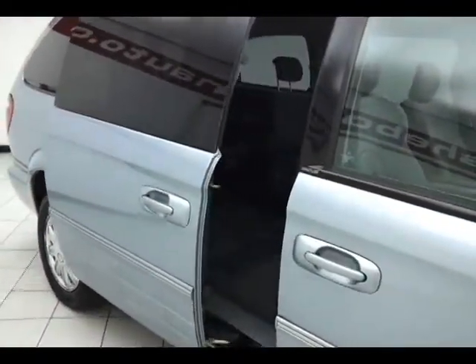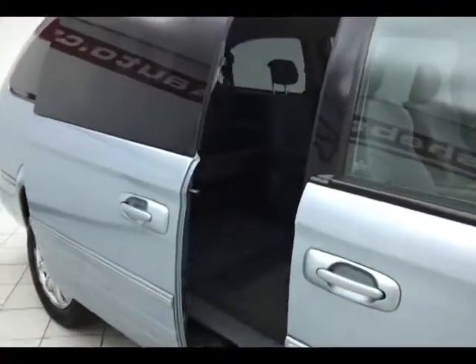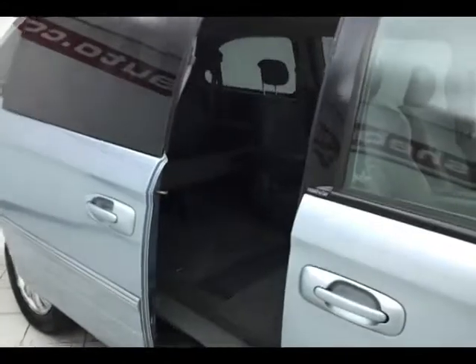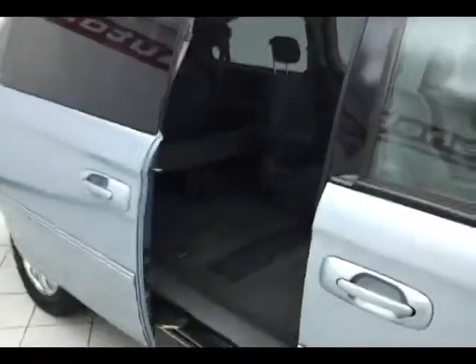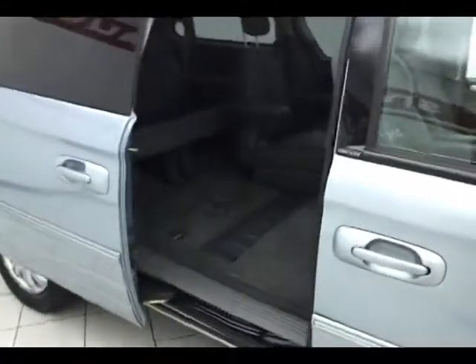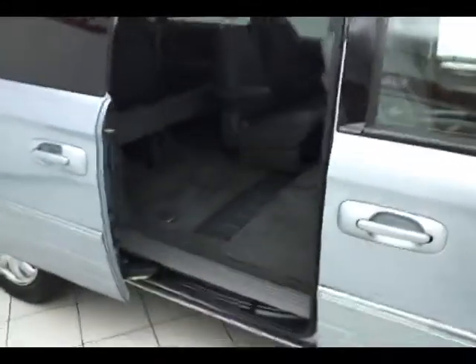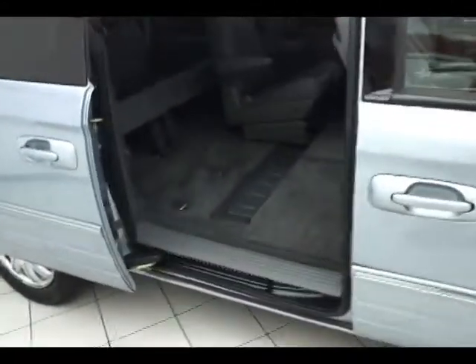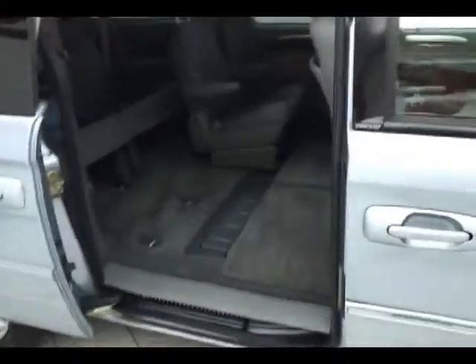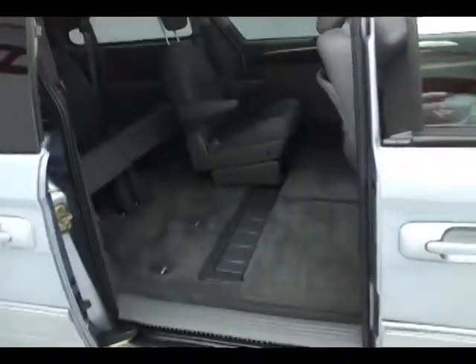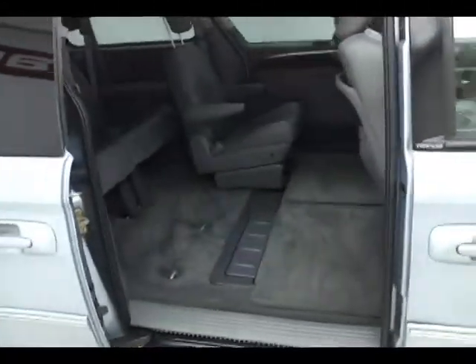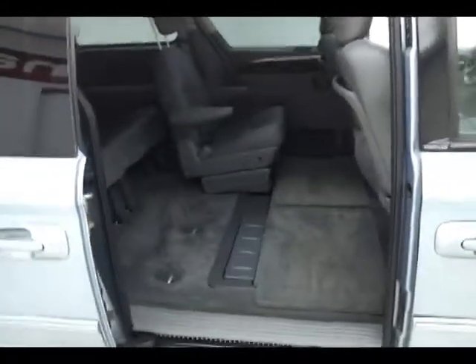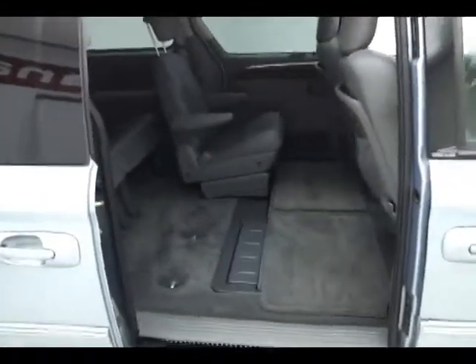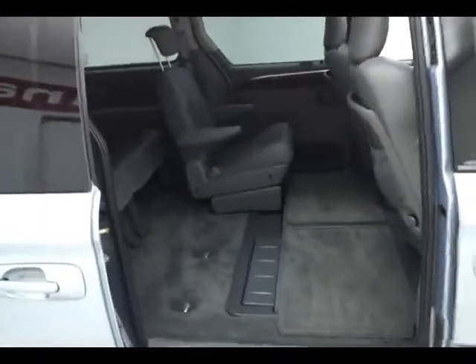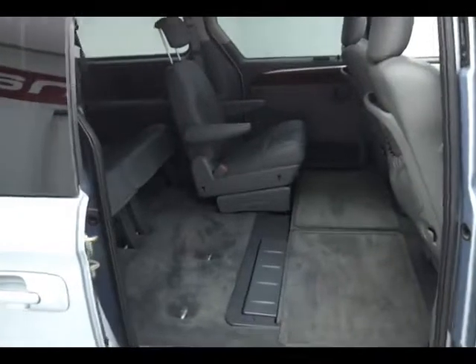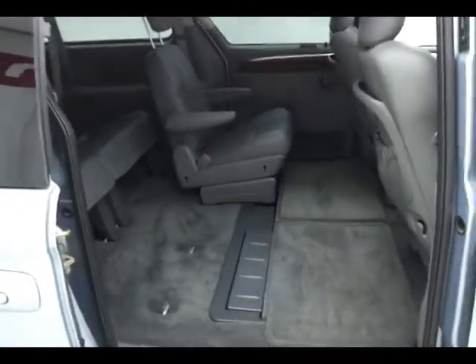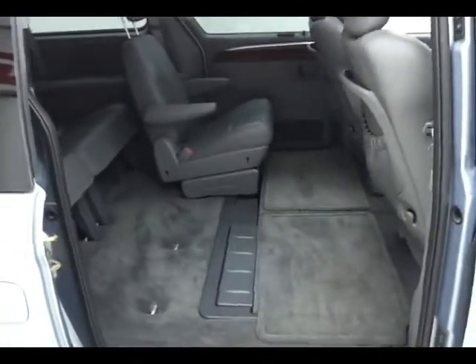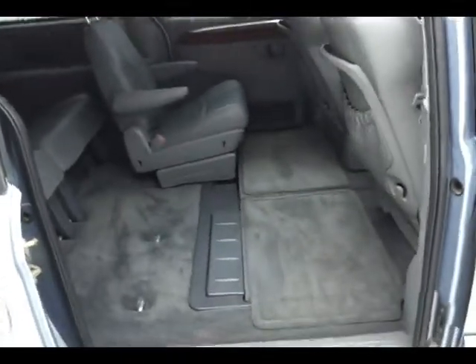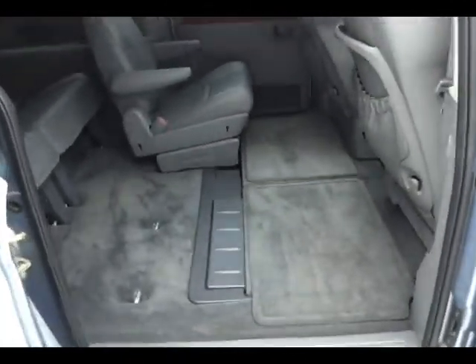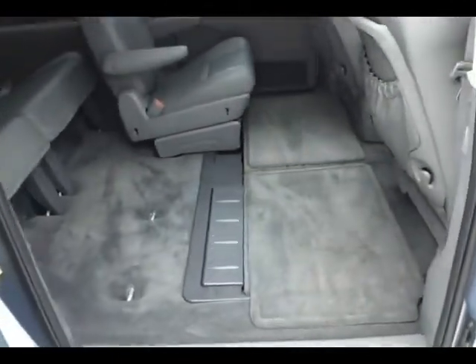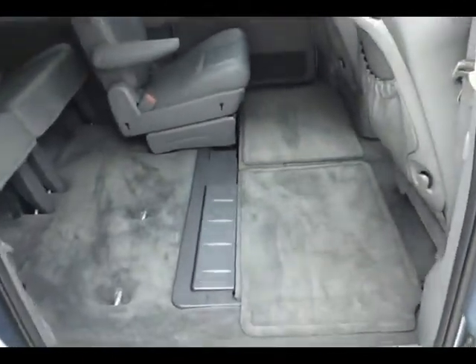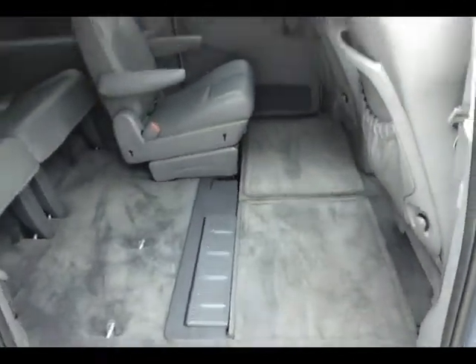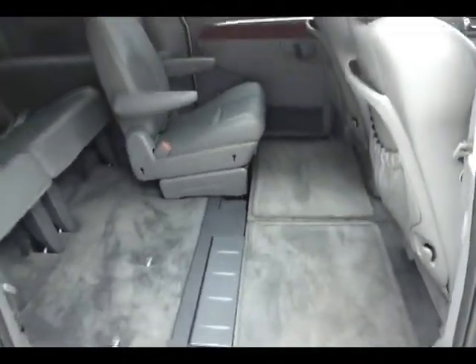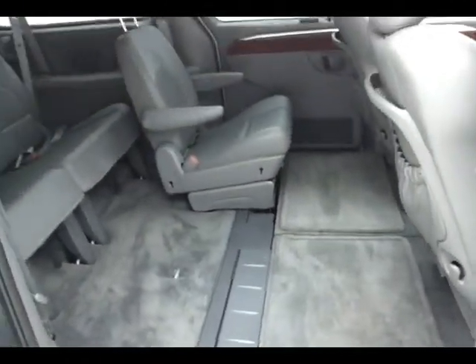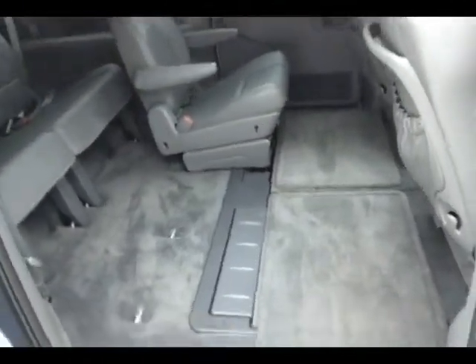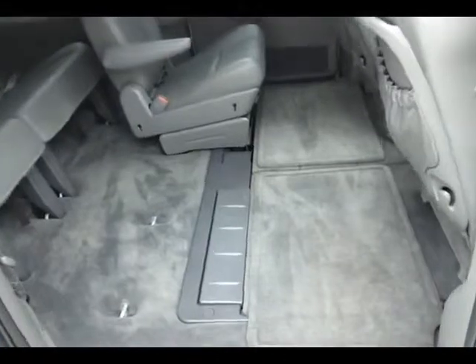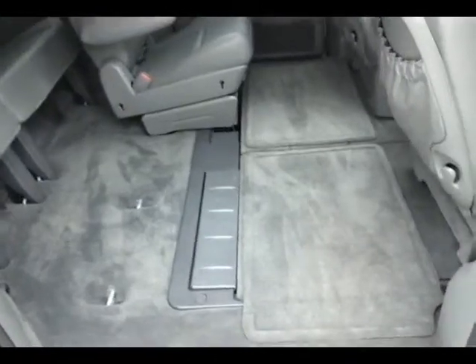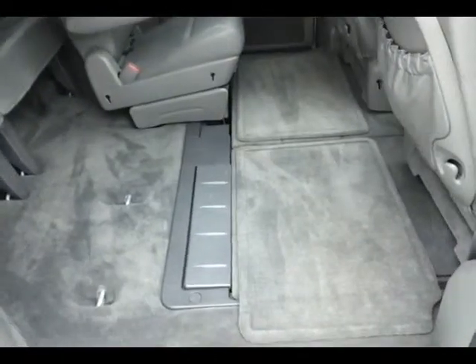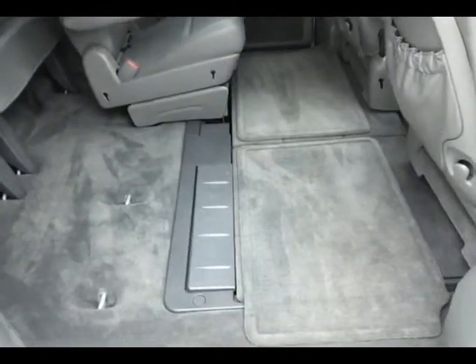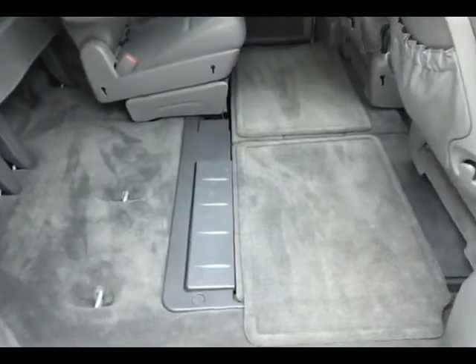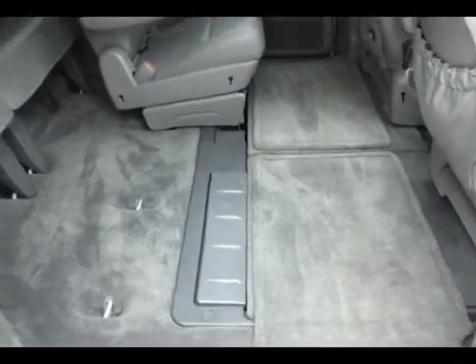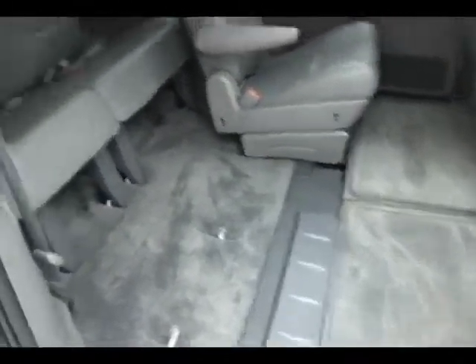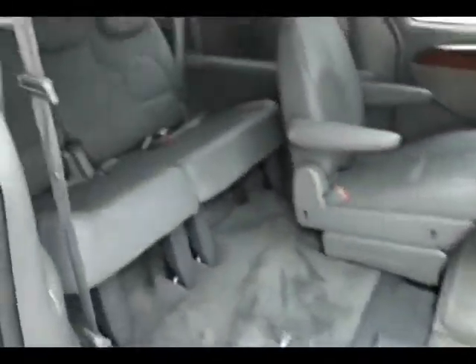It's a Town & Country that seats 7, with a leather interior and stow-and-go seating throughout. All the seats will go completely flat into the floor — as you can see, I have one of the bucket seats folded into the floor now. The rear seat seats 3.